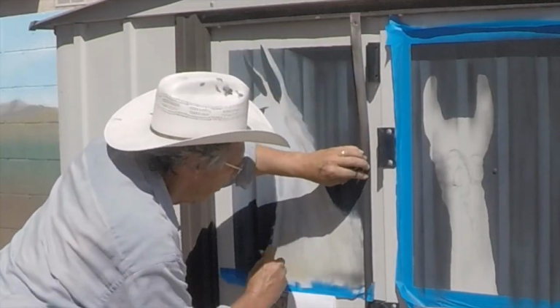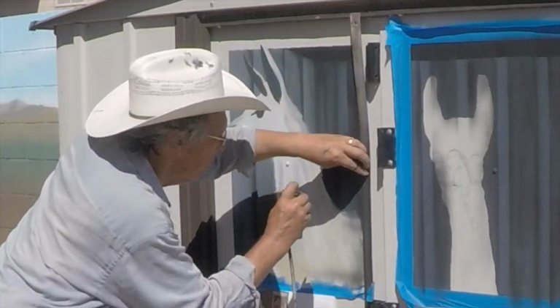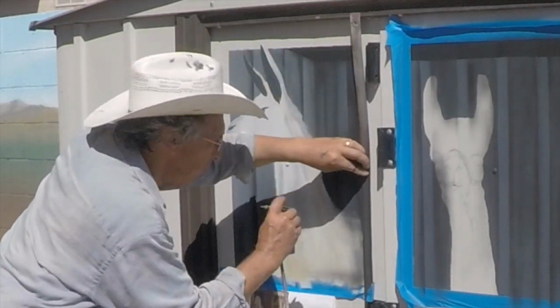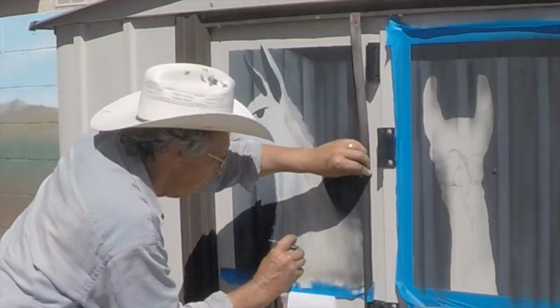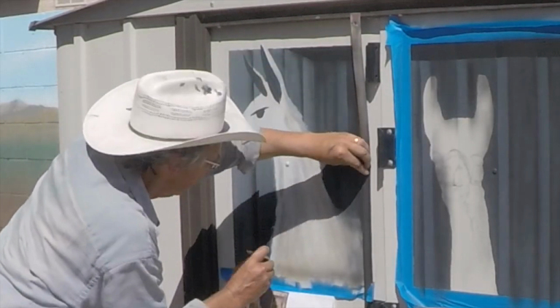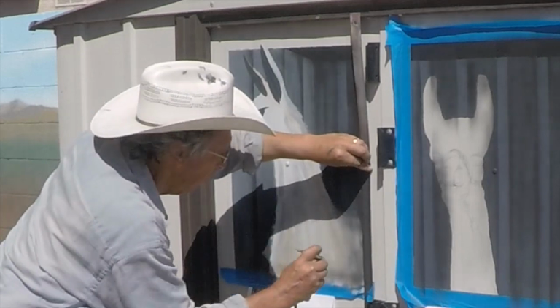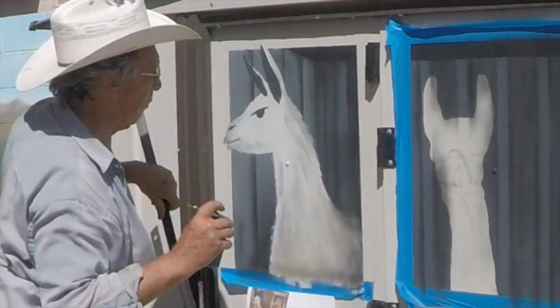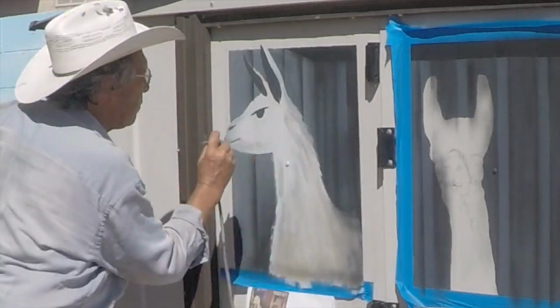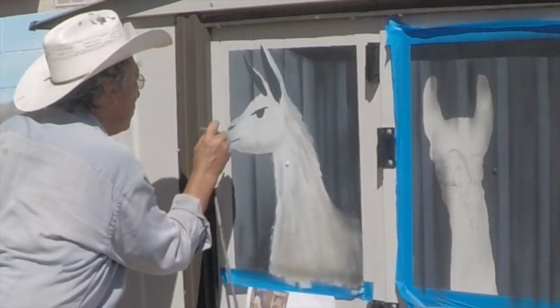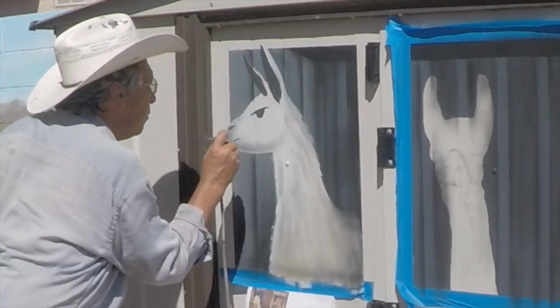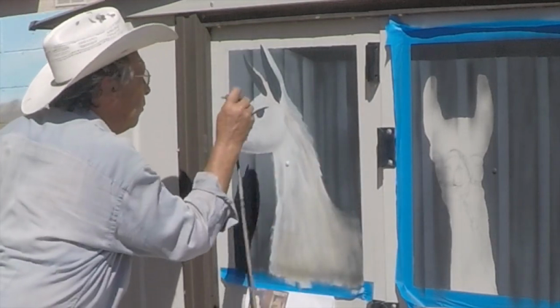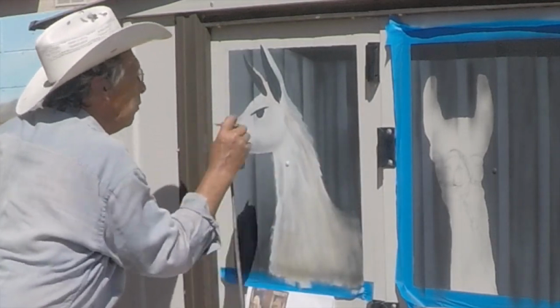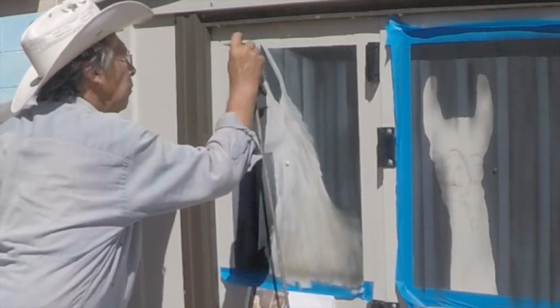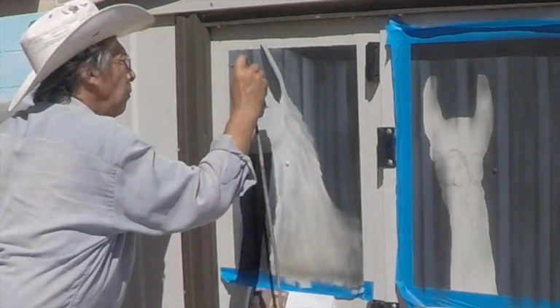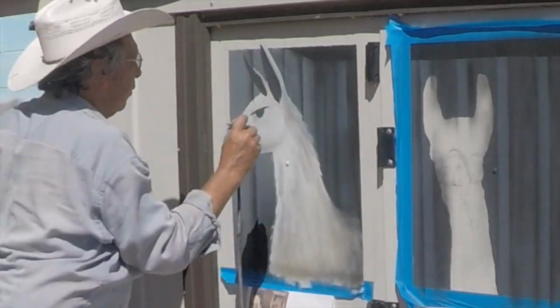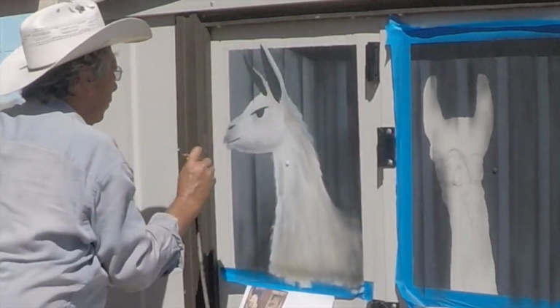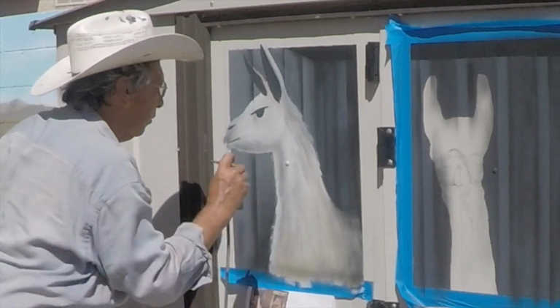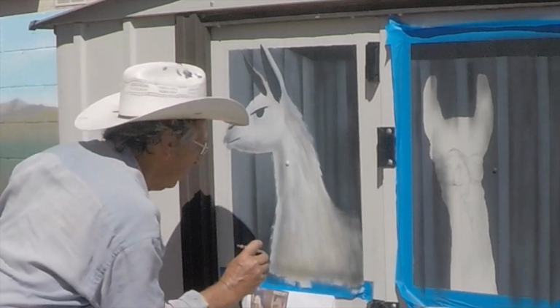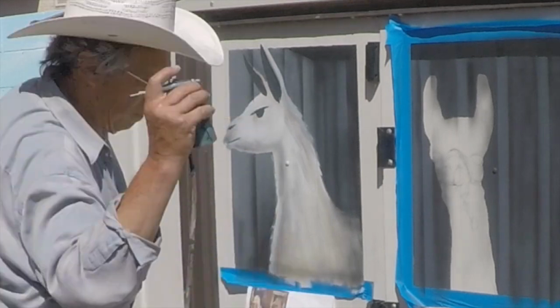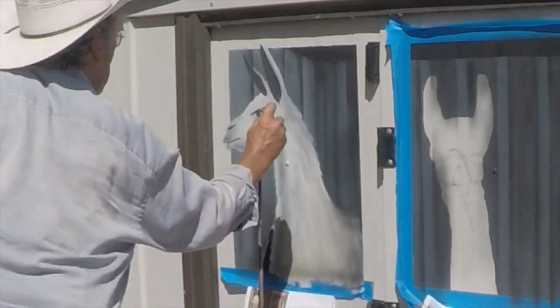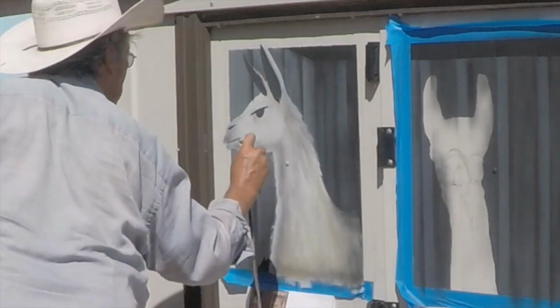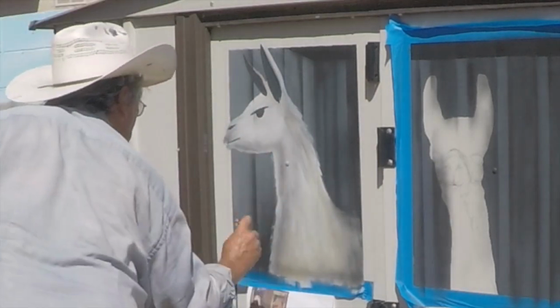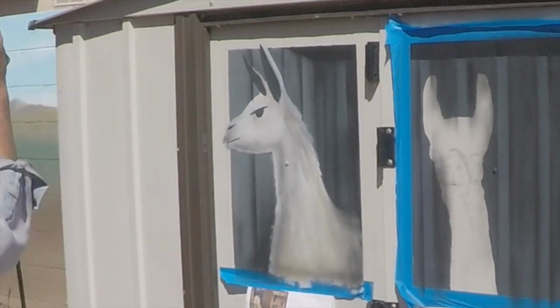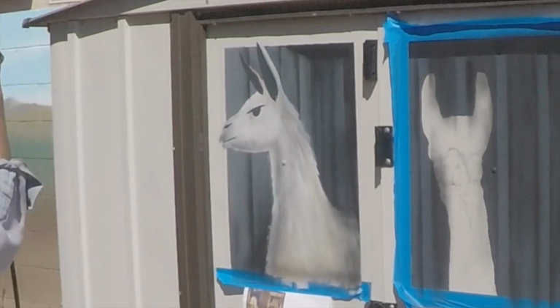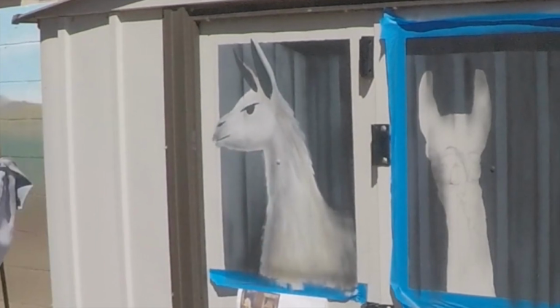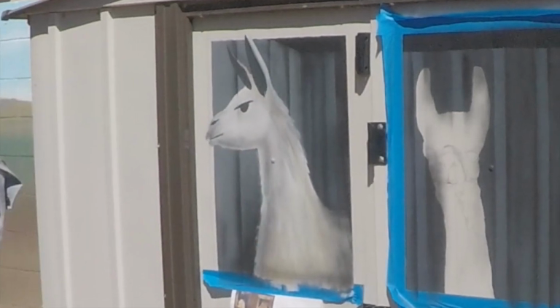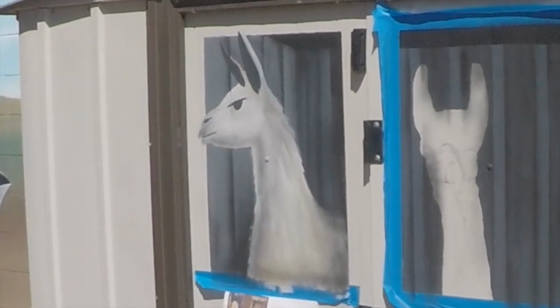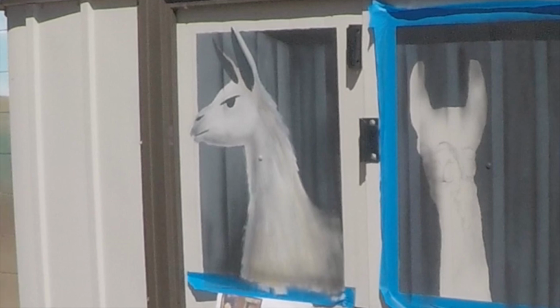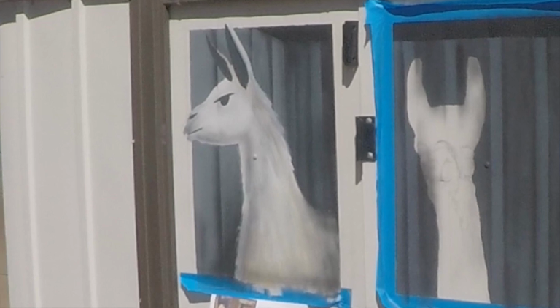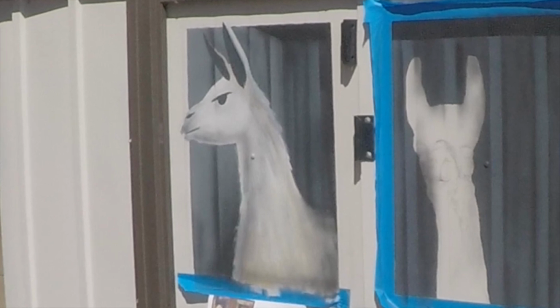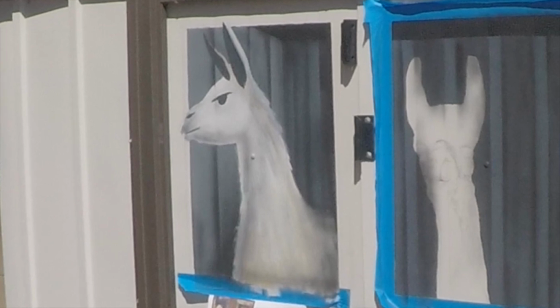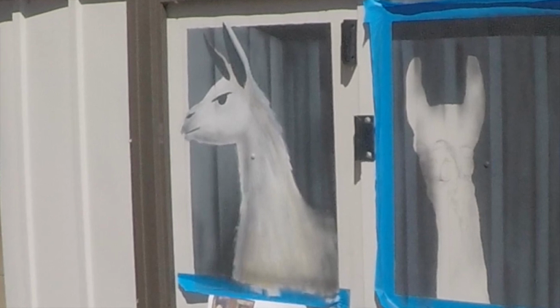Using the airbrush and a straight edge, I cut a shadowing effect on it — just highlighting areas or shadowing areas — creating that sense of roundness and depth. And now we have a cool little gray llama.